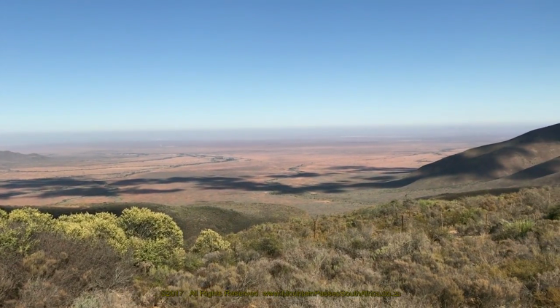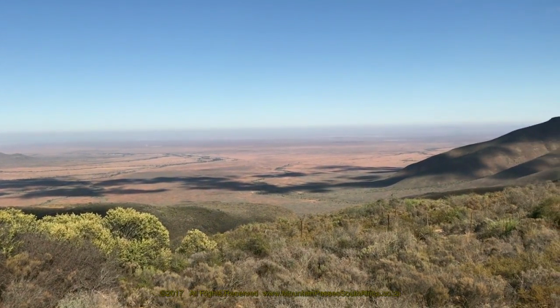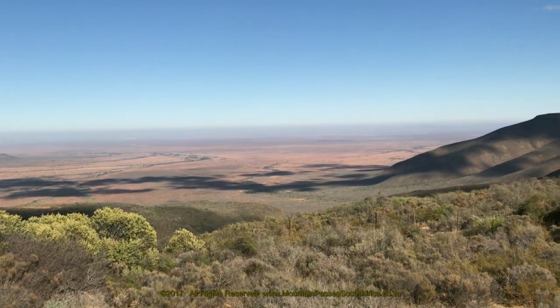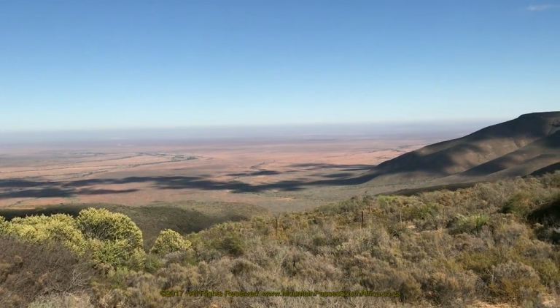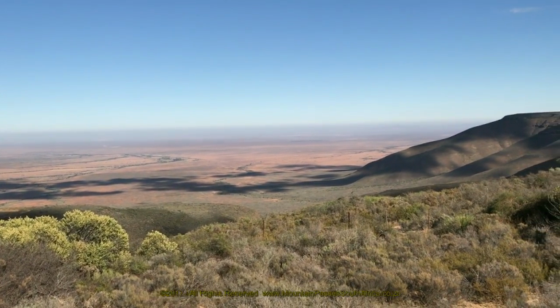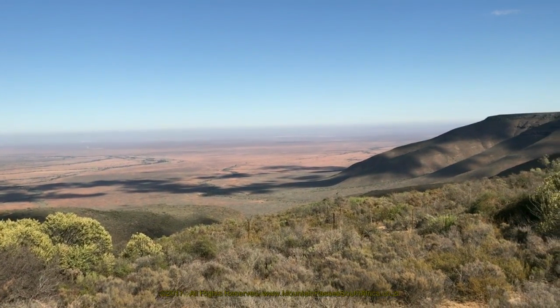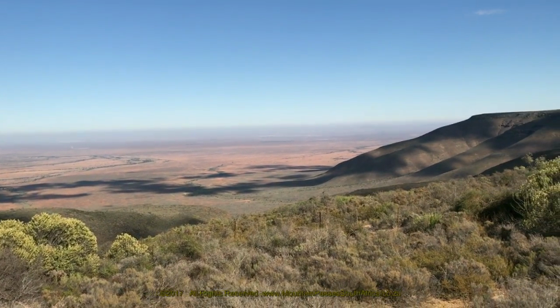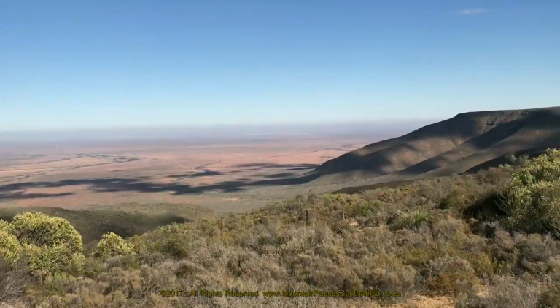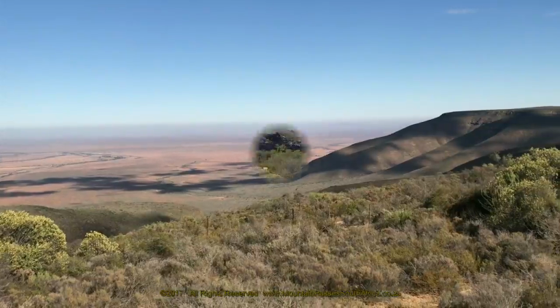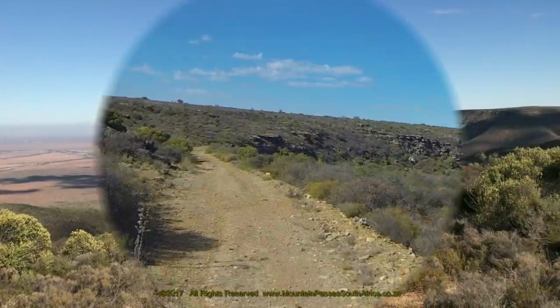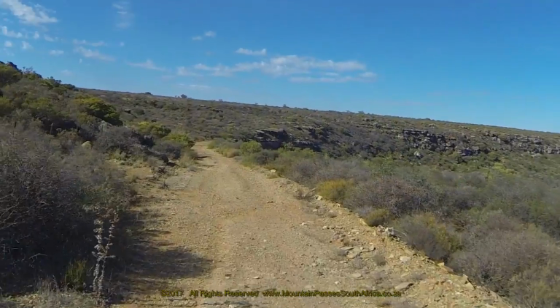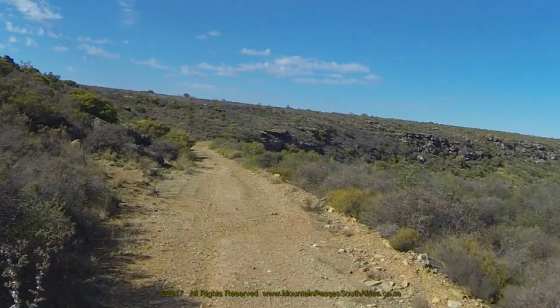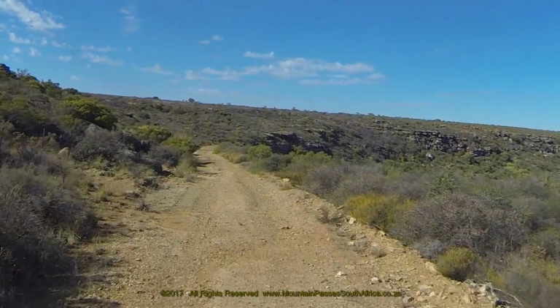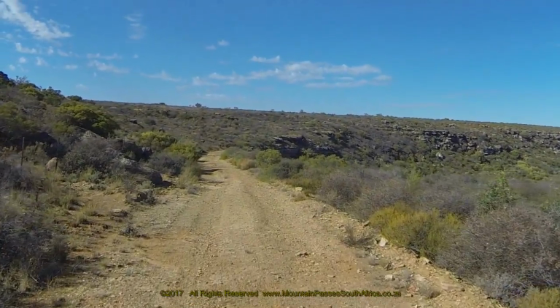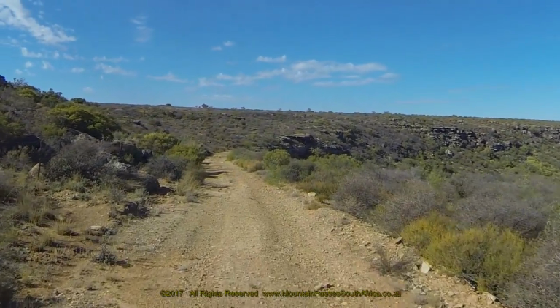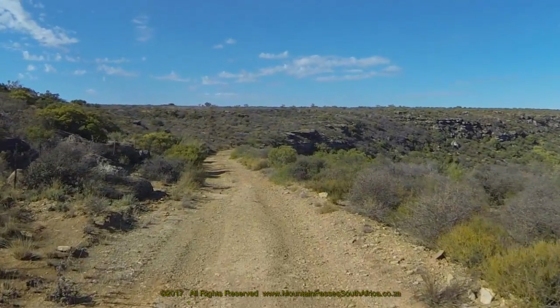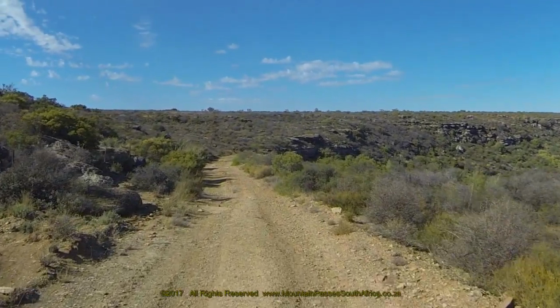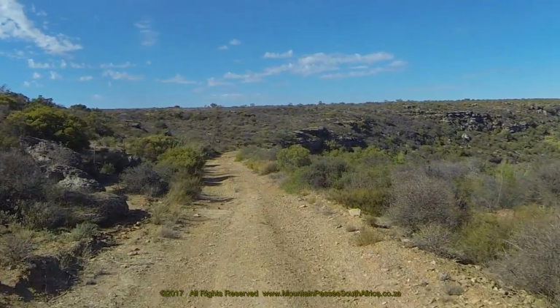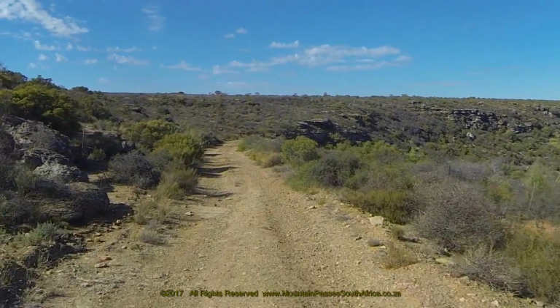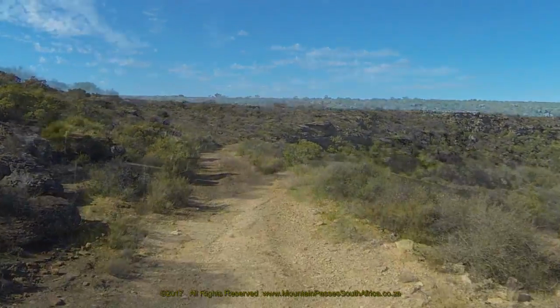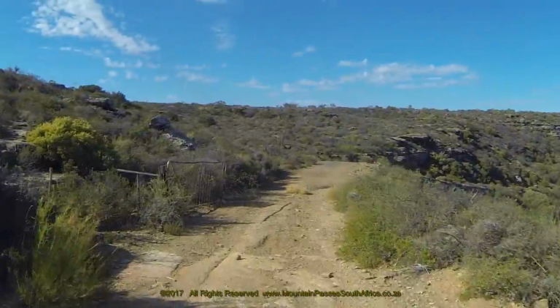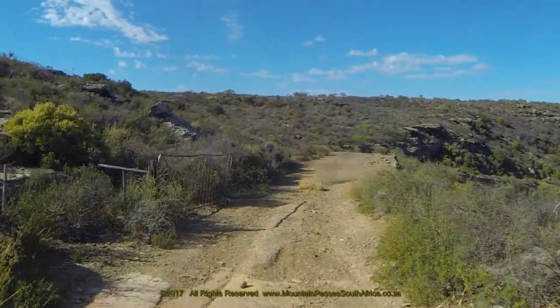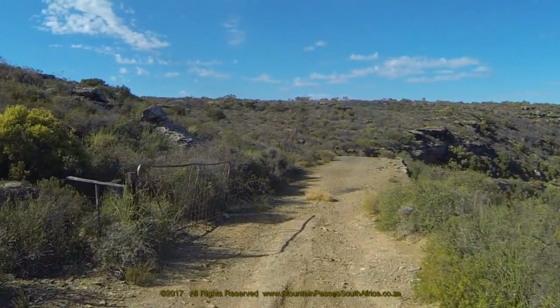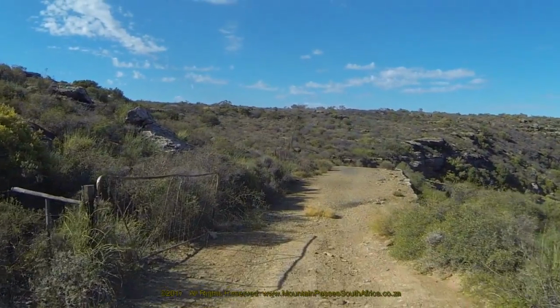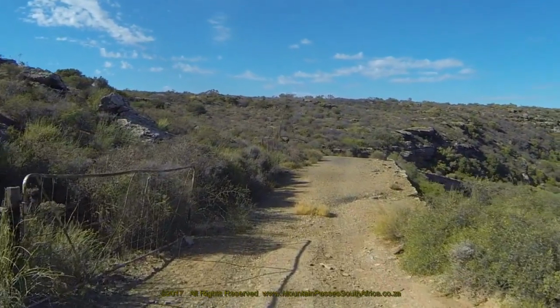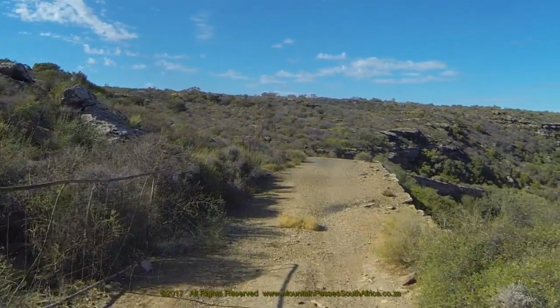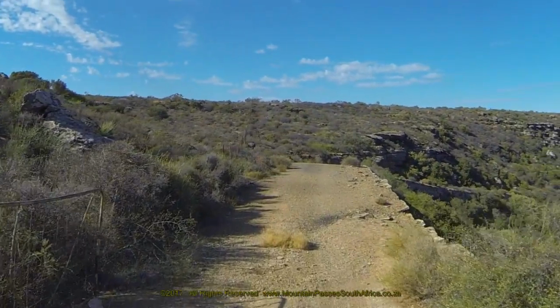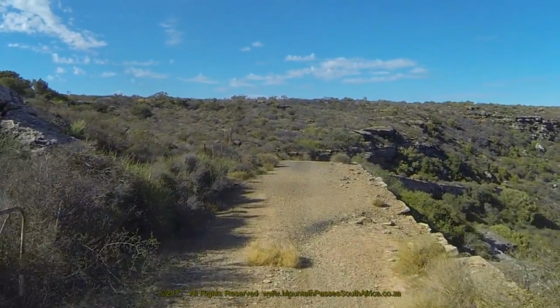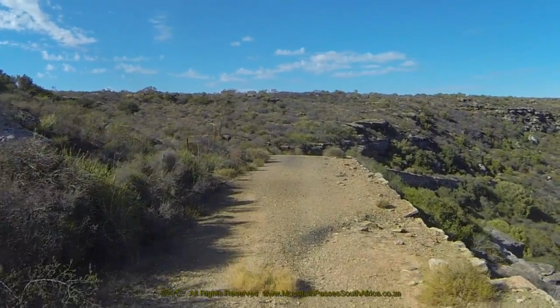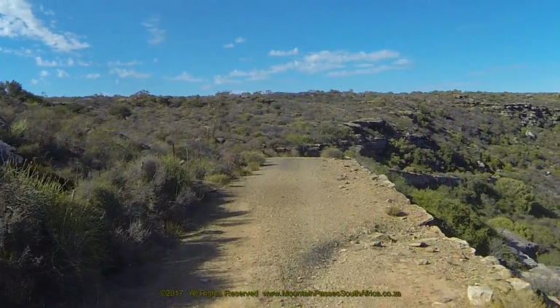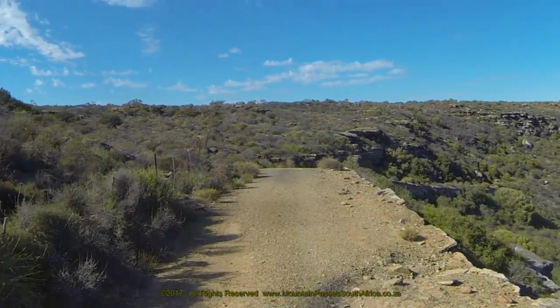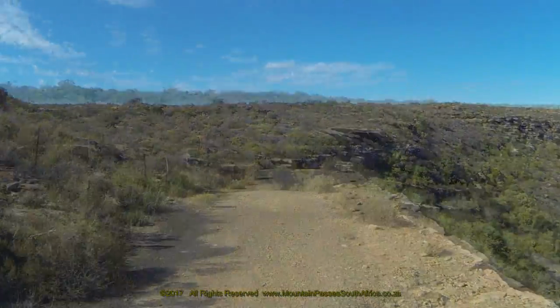Once you've had your fill of the beautiful views, it's back on the road again where the next bend is a fairly sharp right-hander. Here the careful observer will note the stone supporting walls along this small section, strongly reminiscent of Thomas Baine's work.